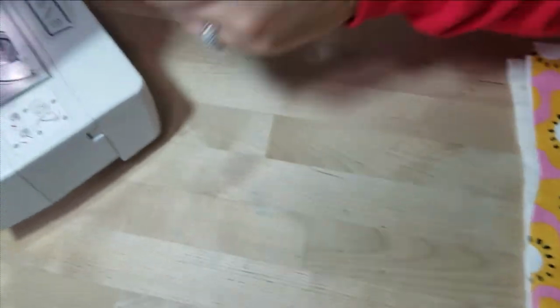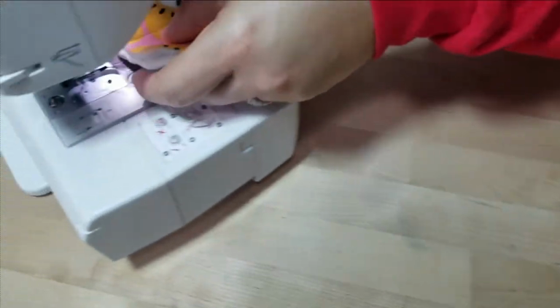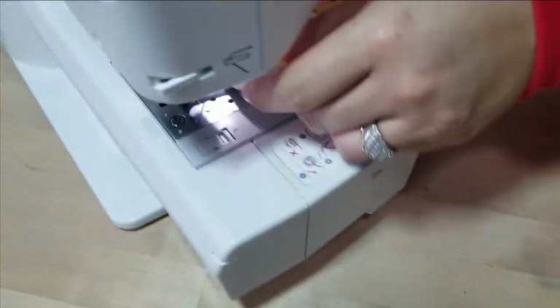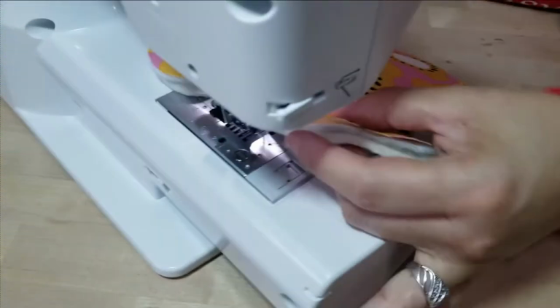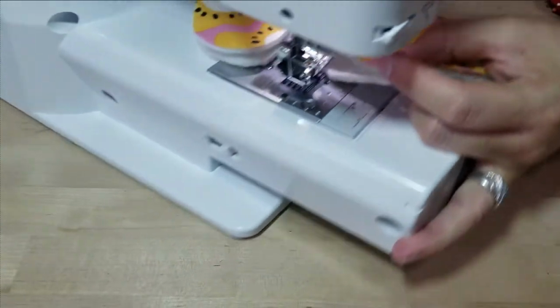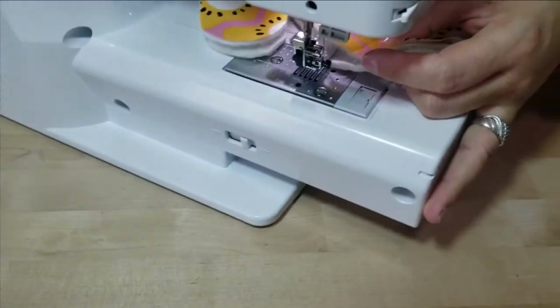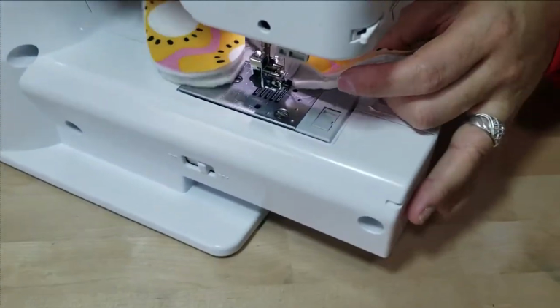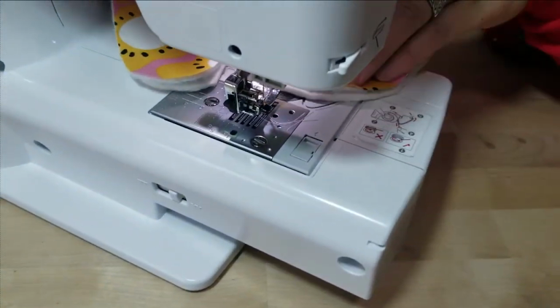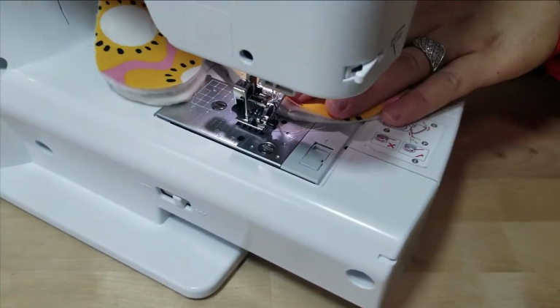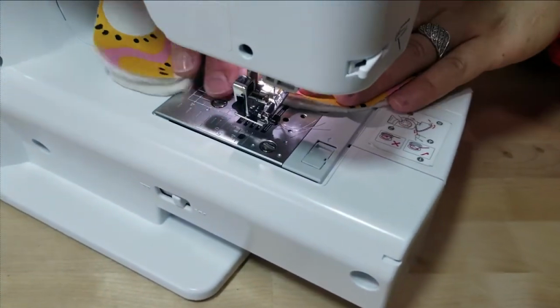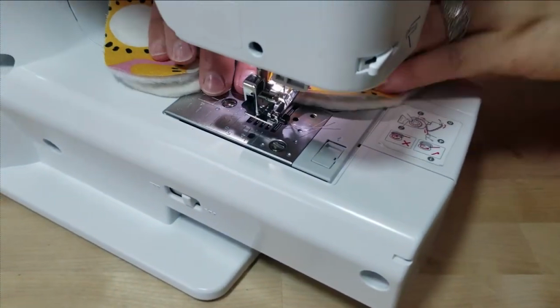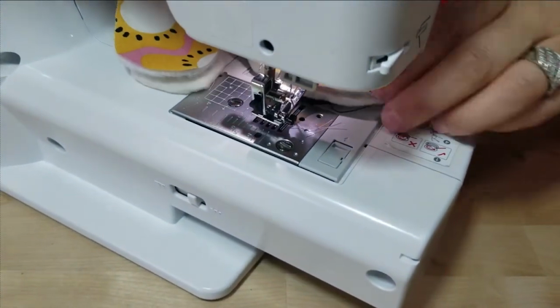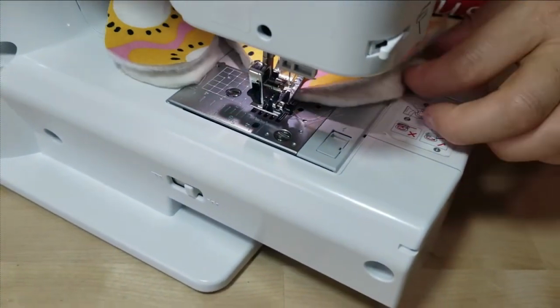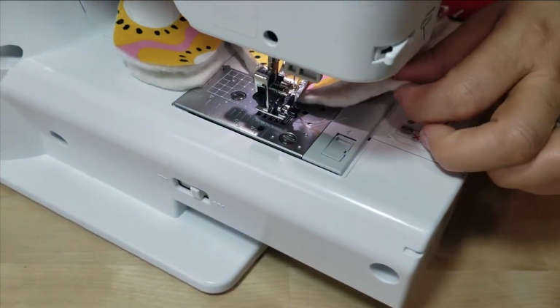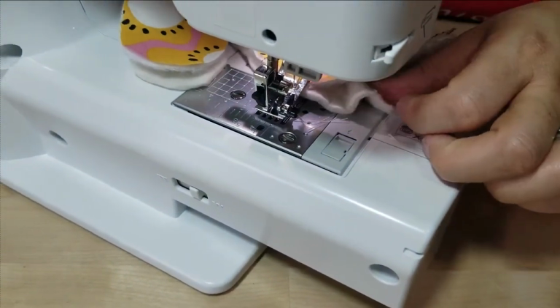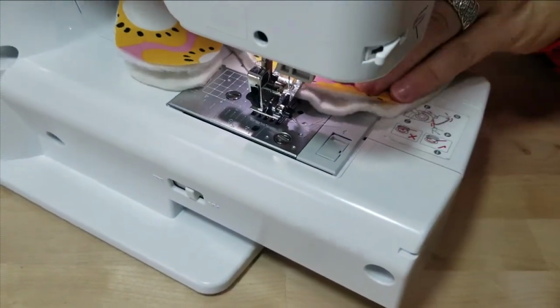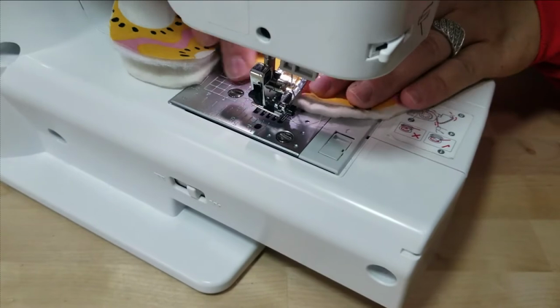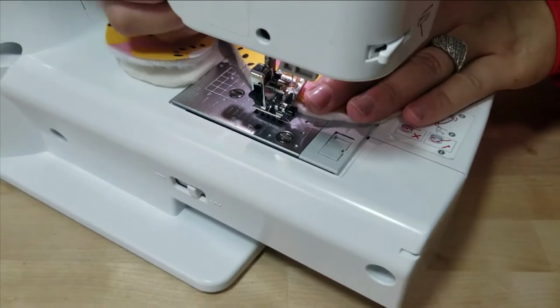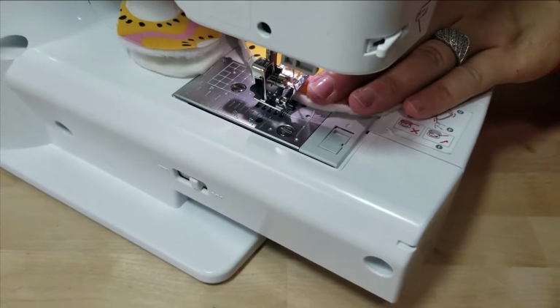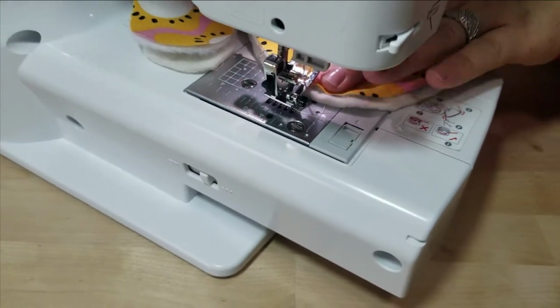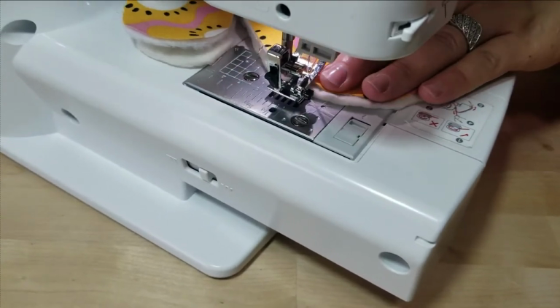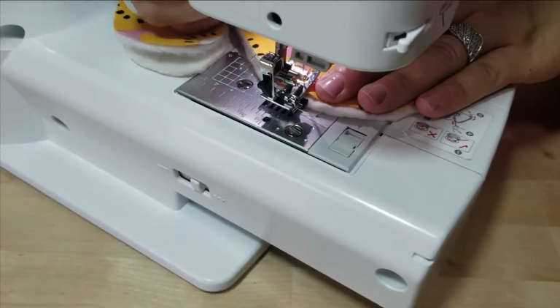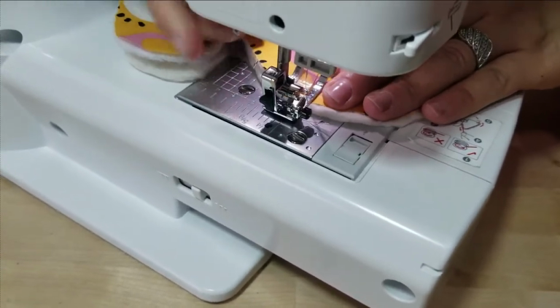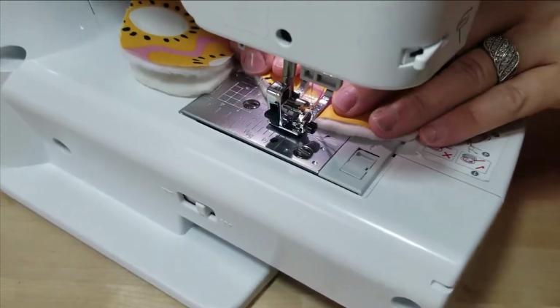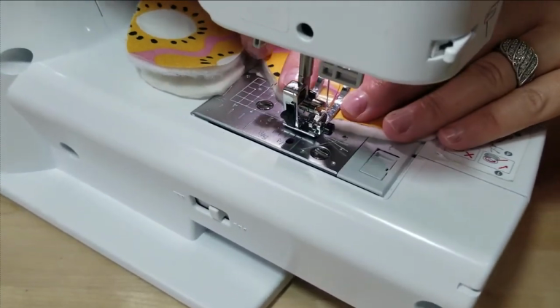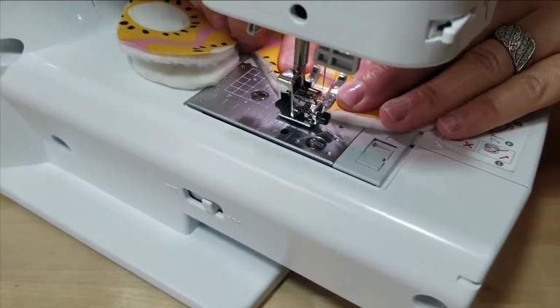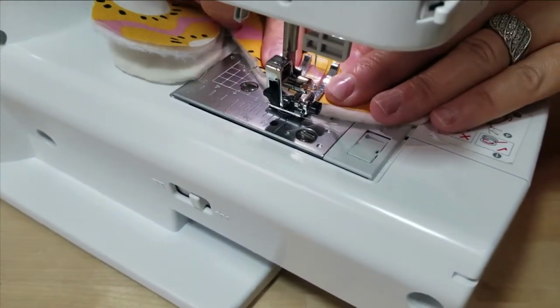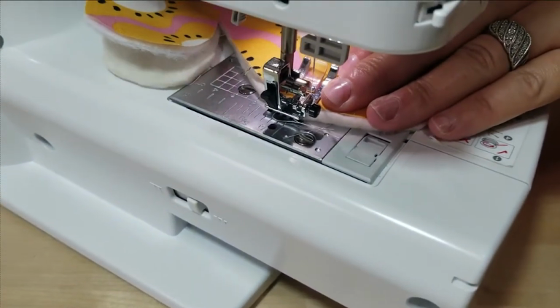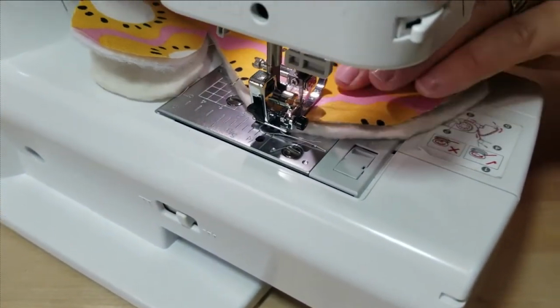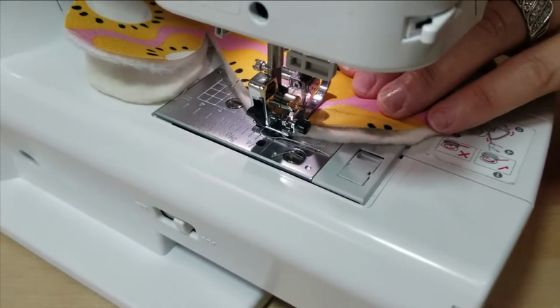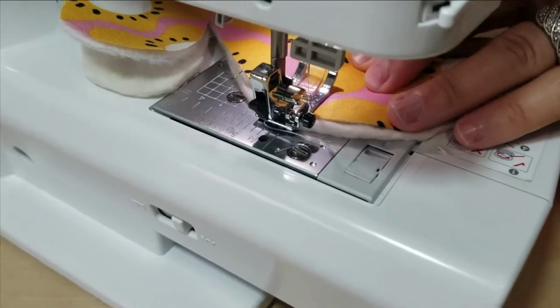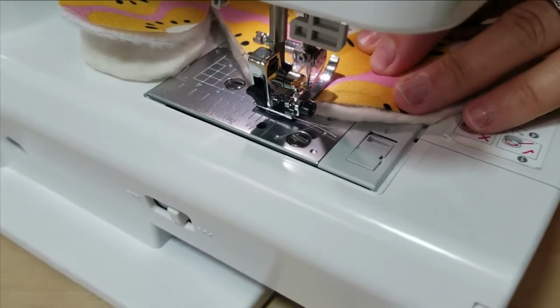I'm using my presser foot. With multiple layers you can grab your walking foot if you want to — I don't need it. I just have faith in these machines and they have not done me wrong.